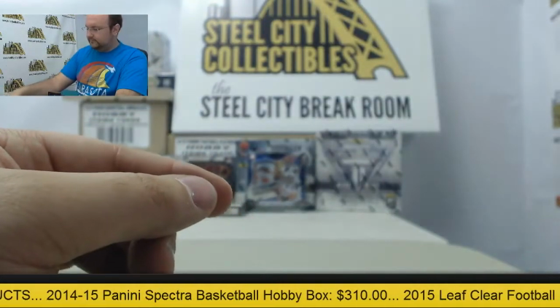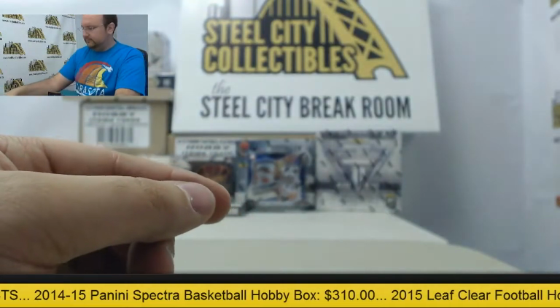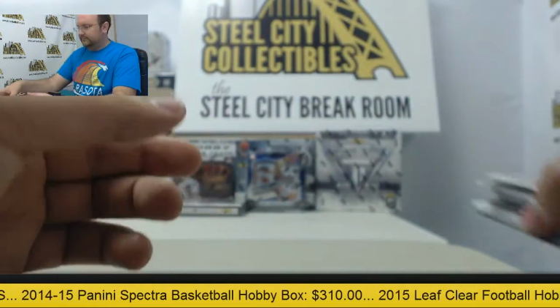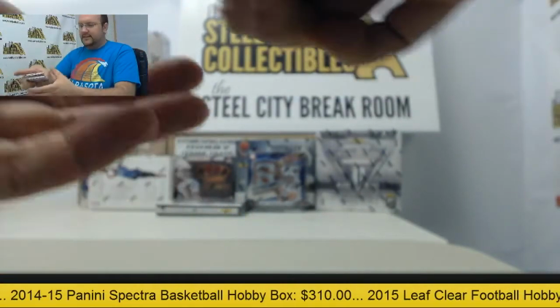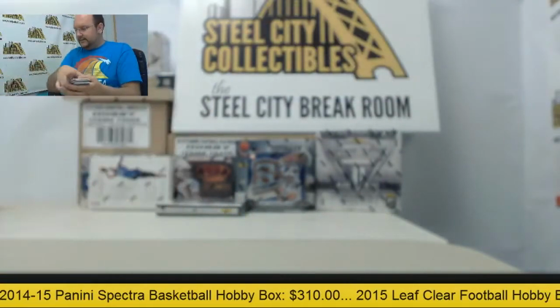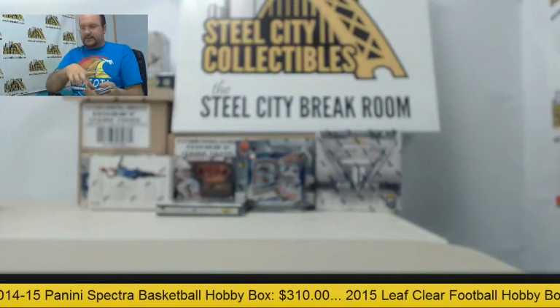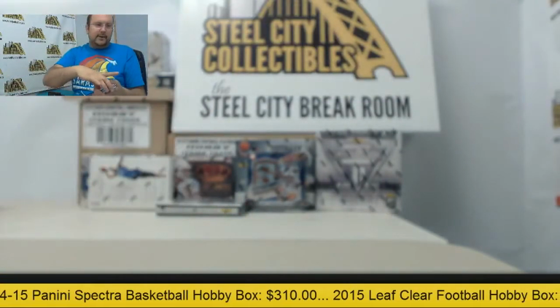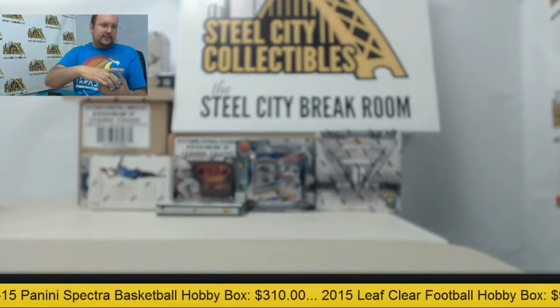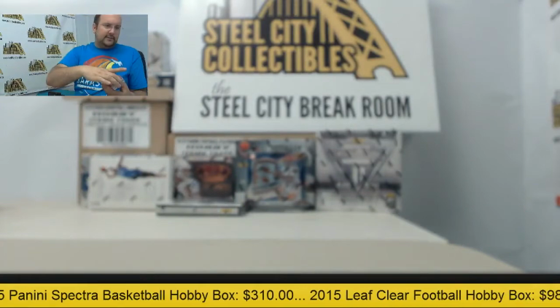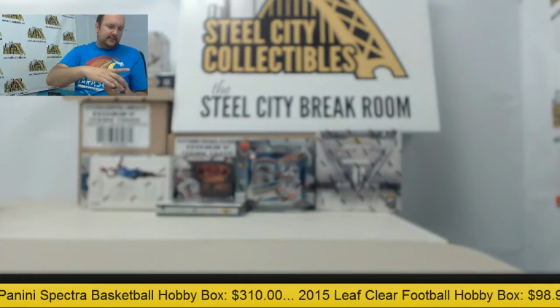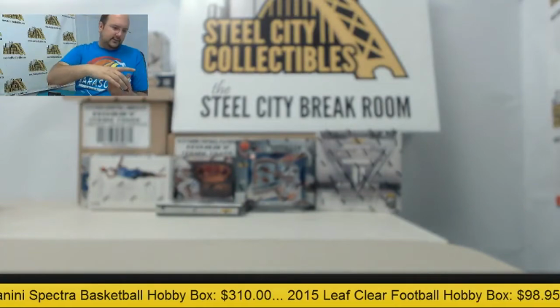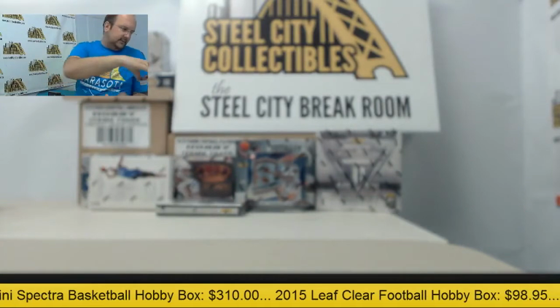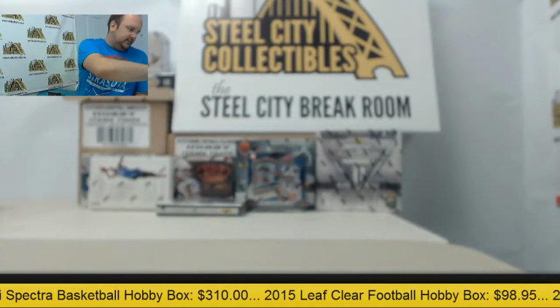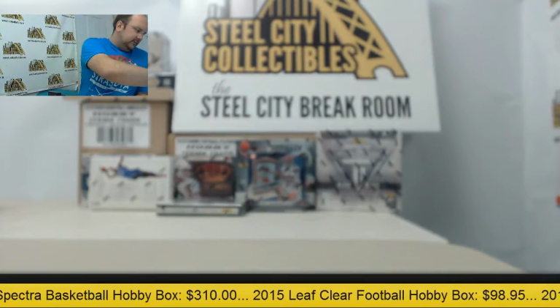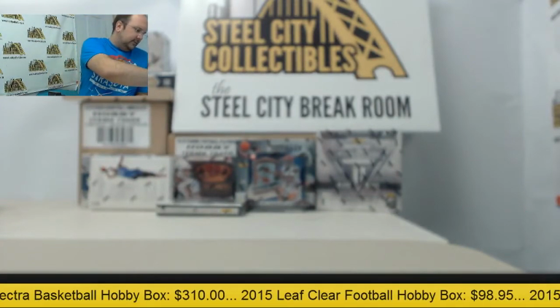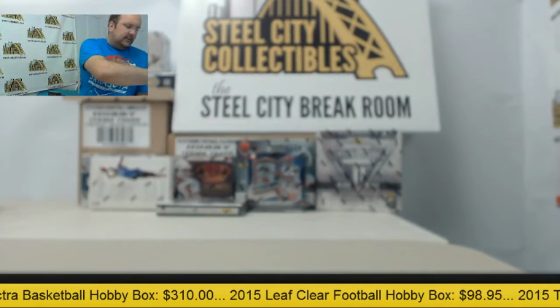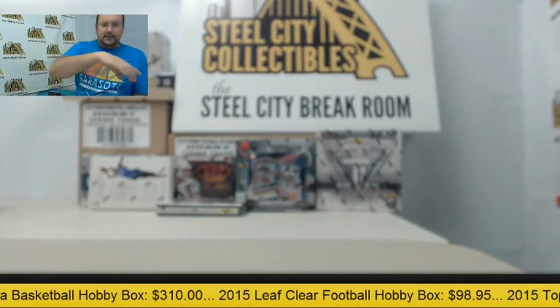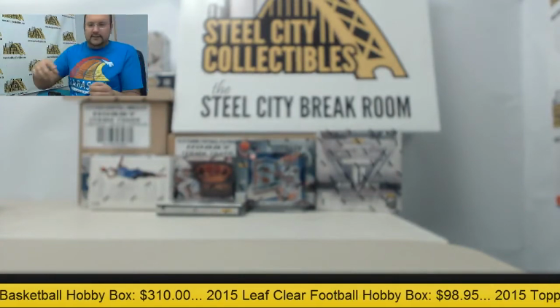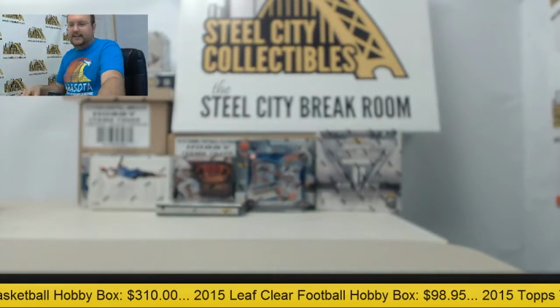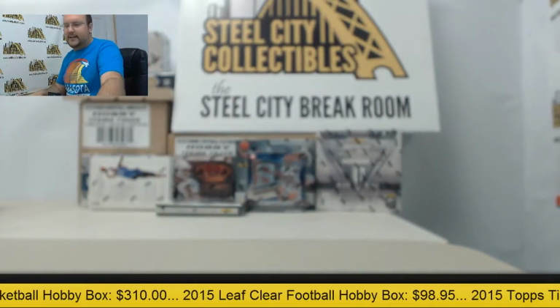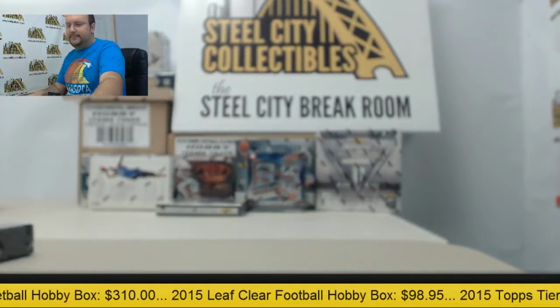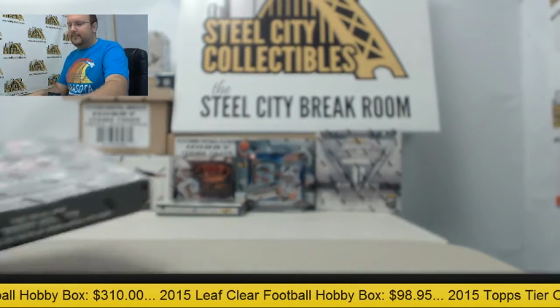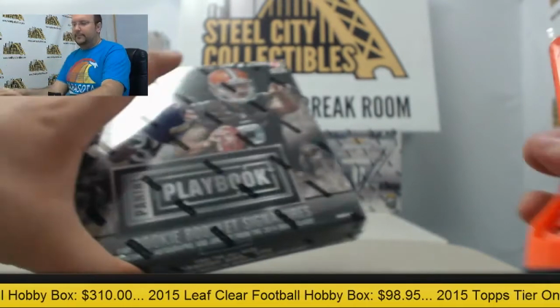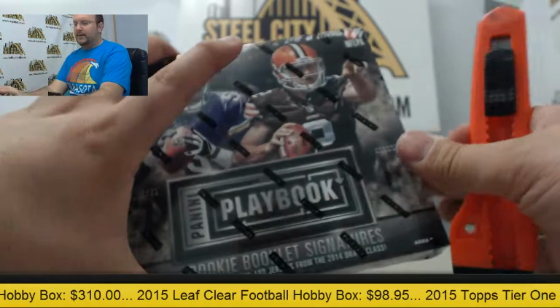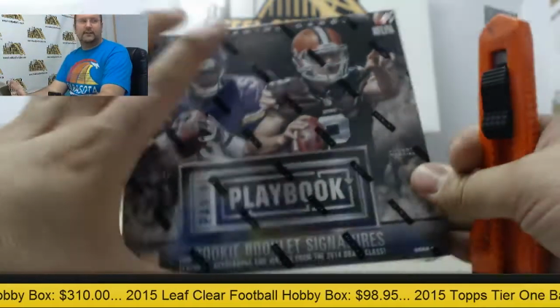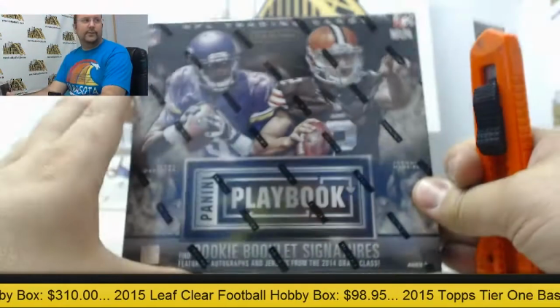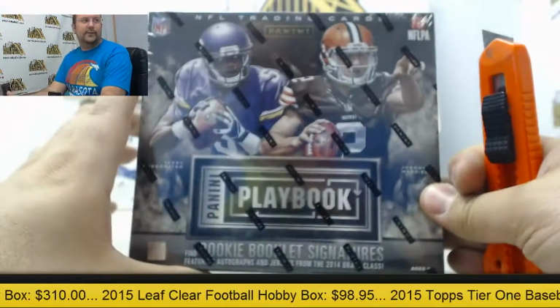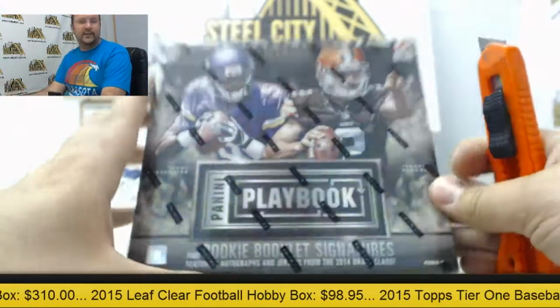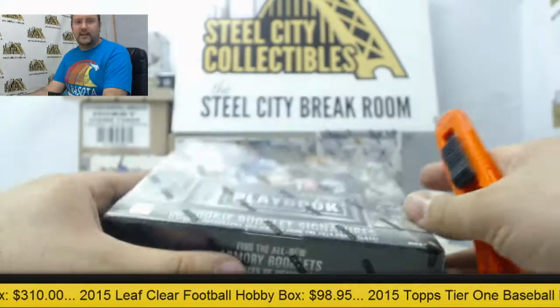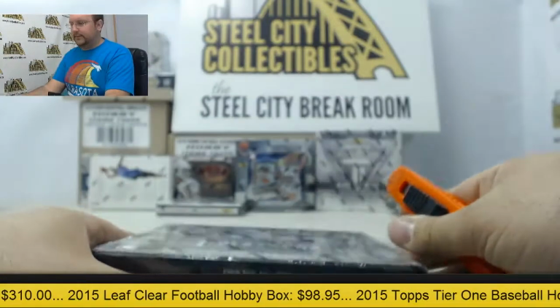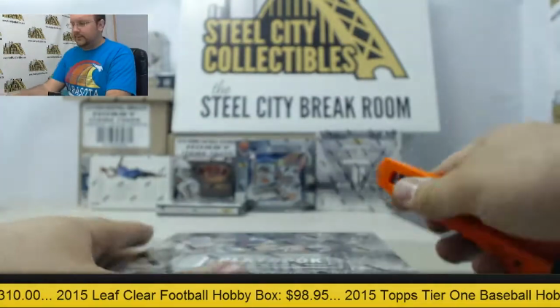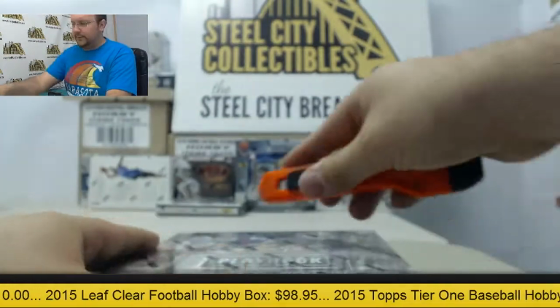Alright, another good box. Last up — a box of 2014 Playbook football.